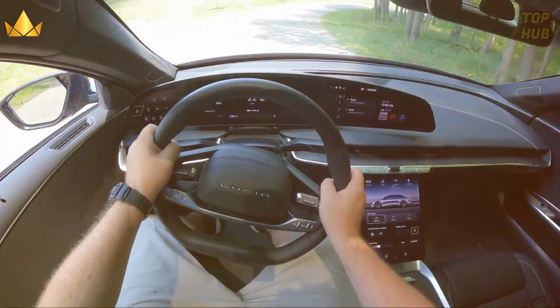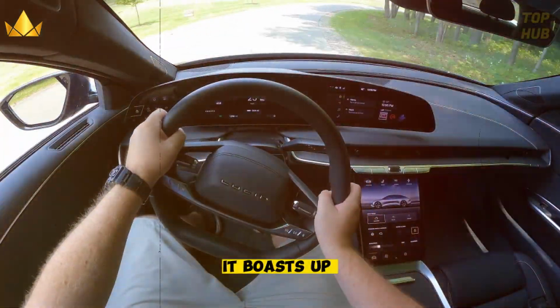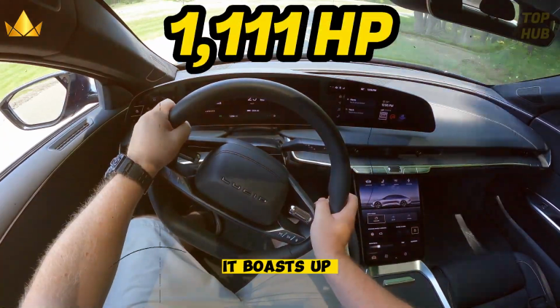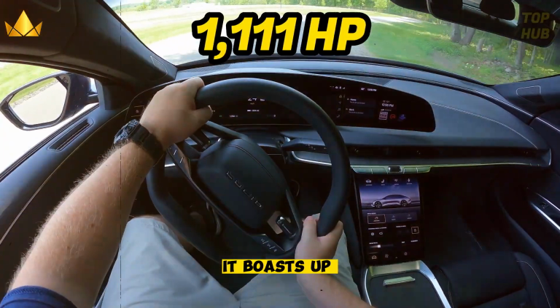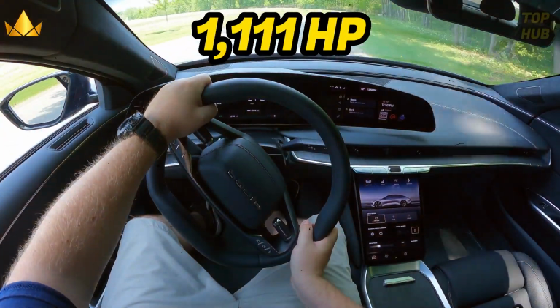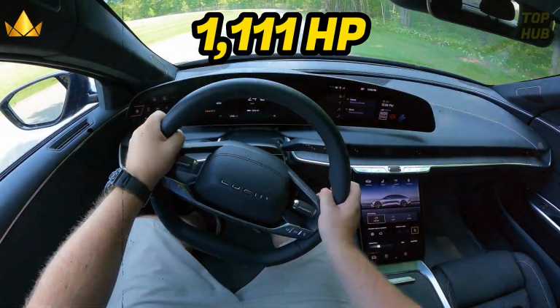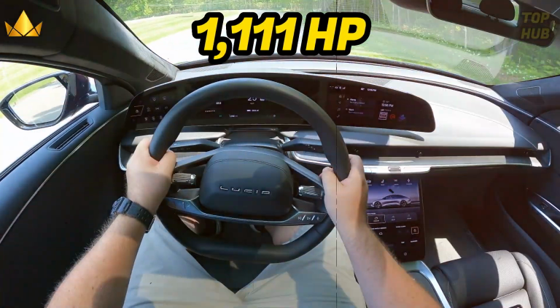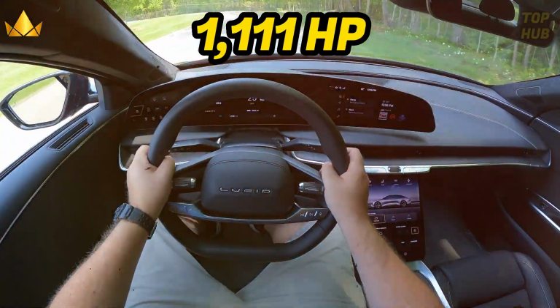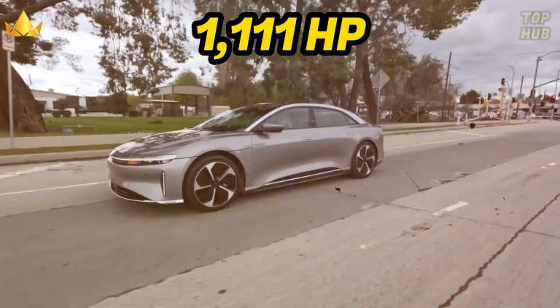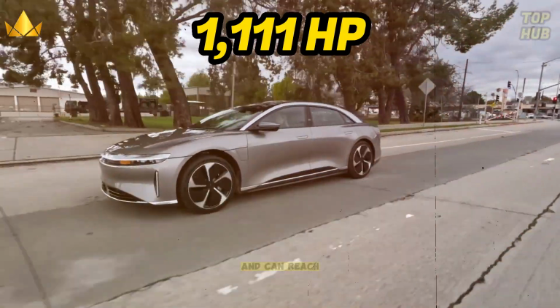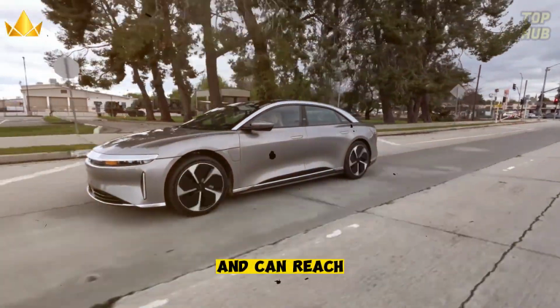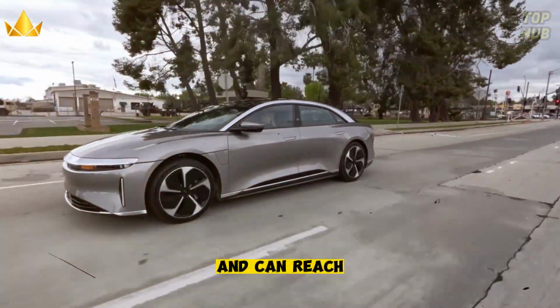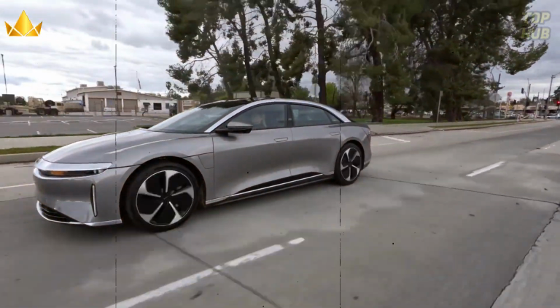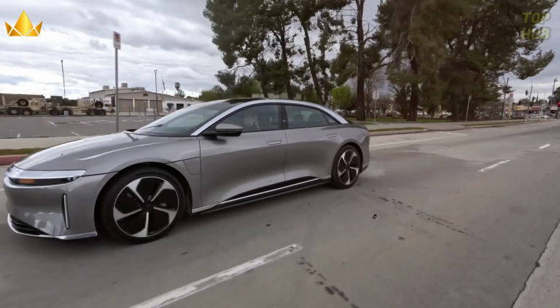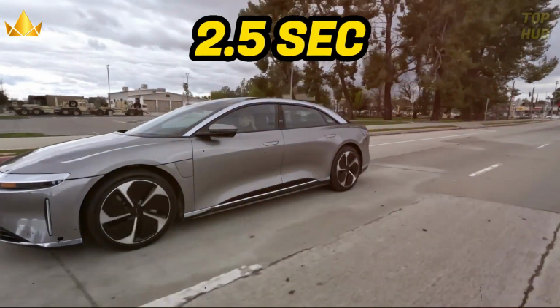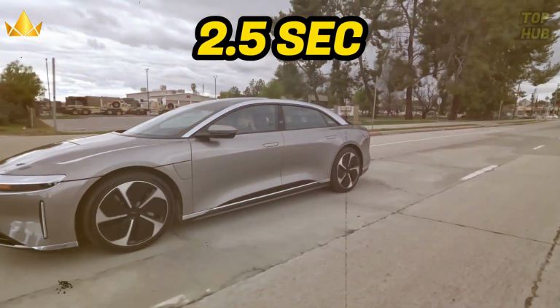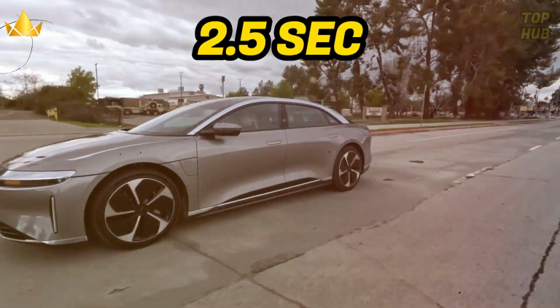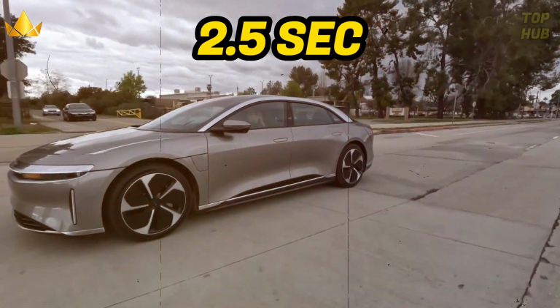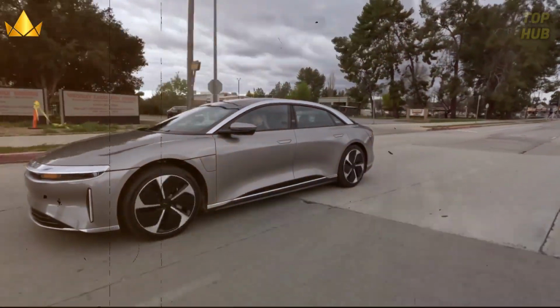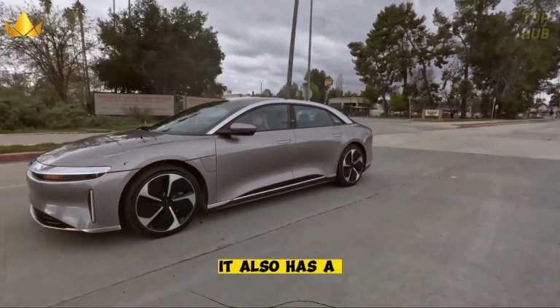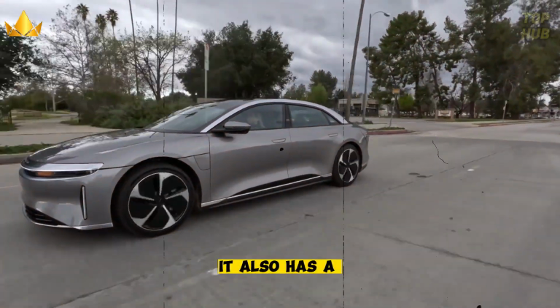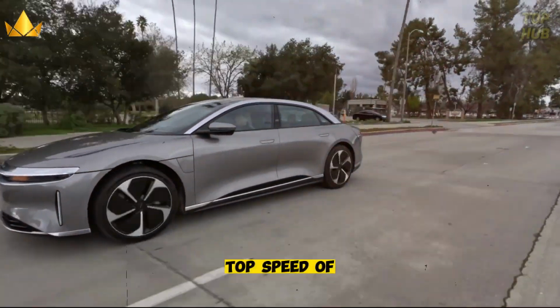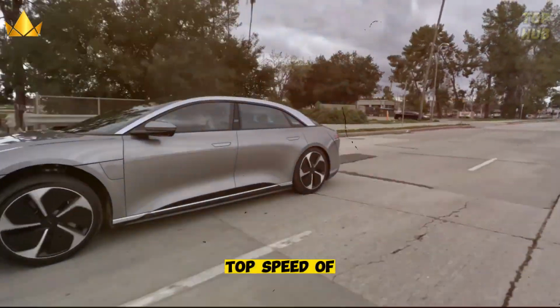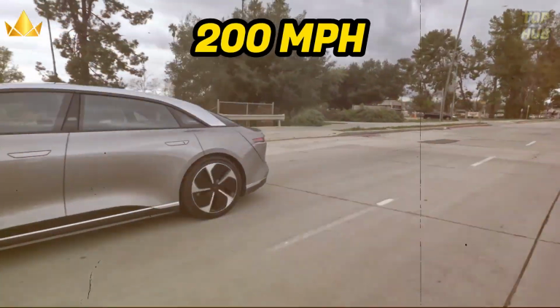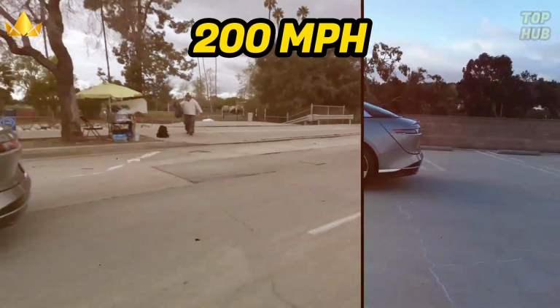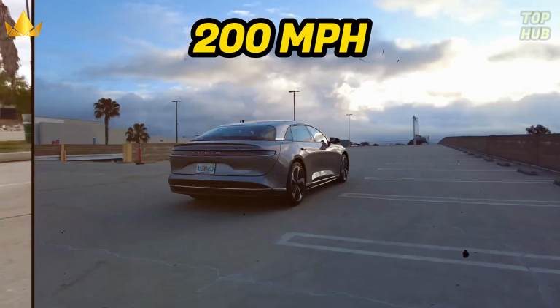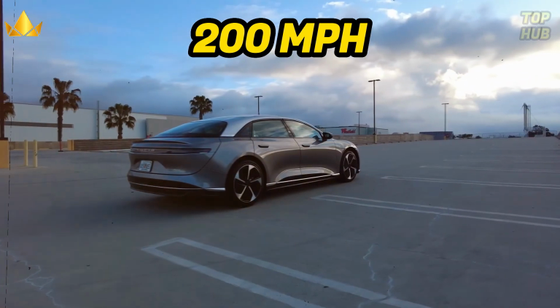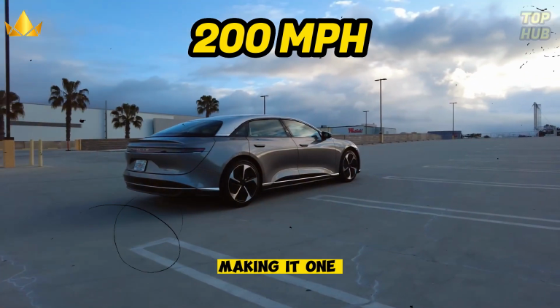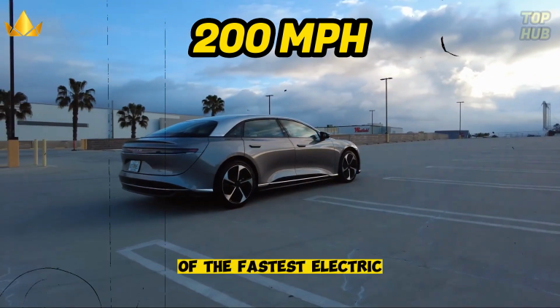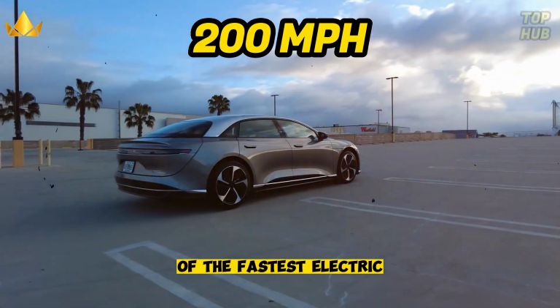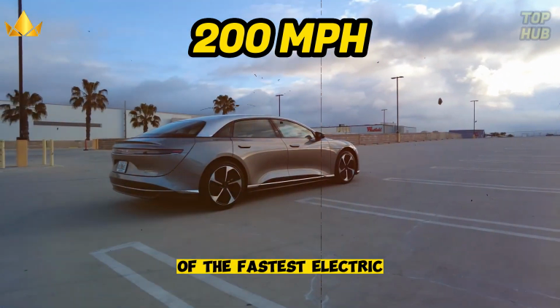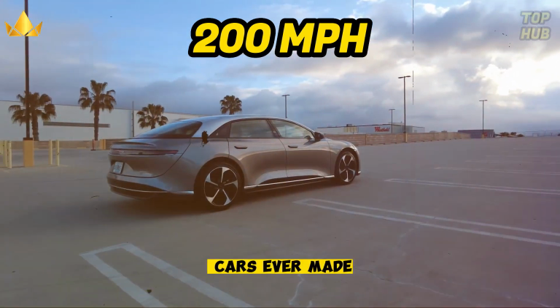It boasts up to 1,111 horsepower and can reach 60 miles per hour in just 2.5 seconds. It also has a top speed of over 200 miles per hour, making it one of the fastest electric cars ever made.